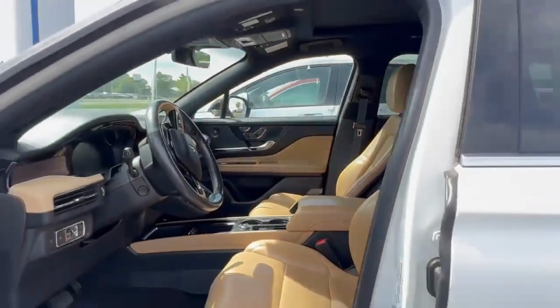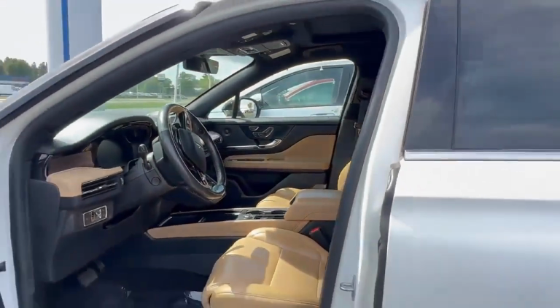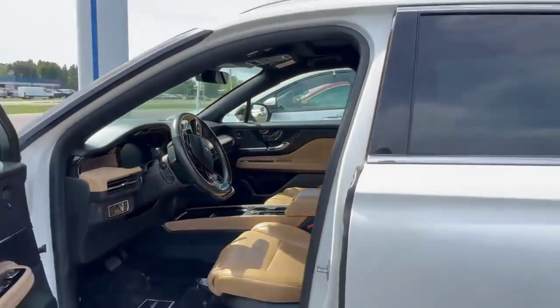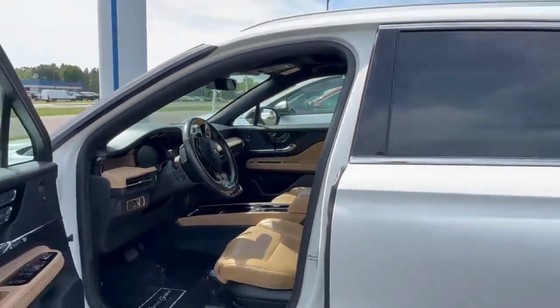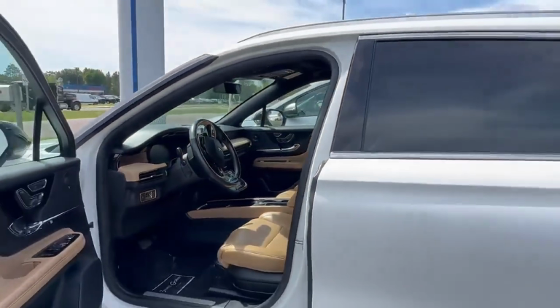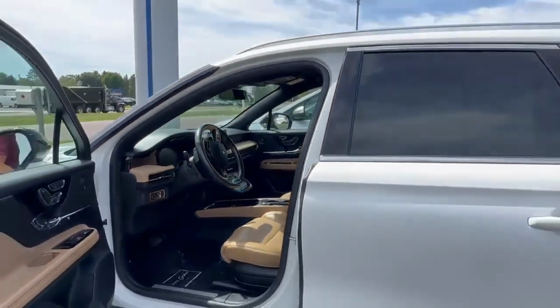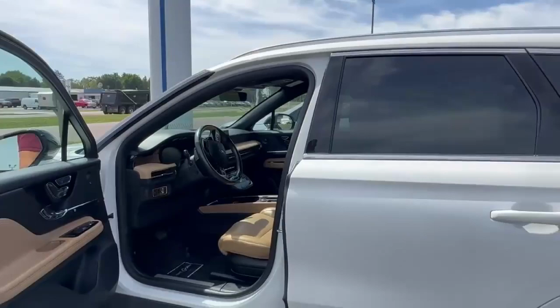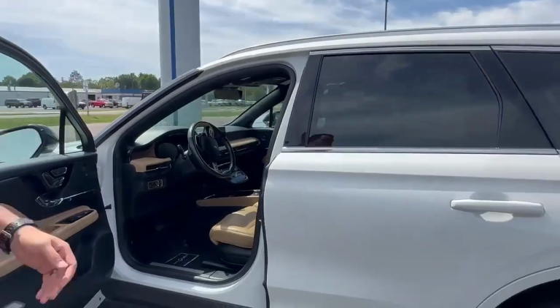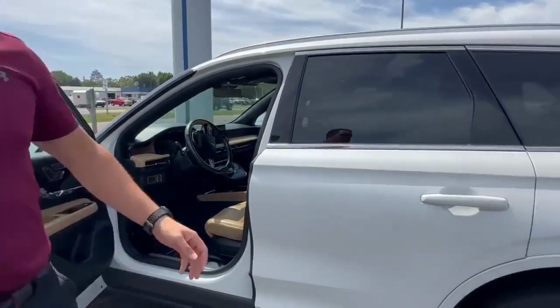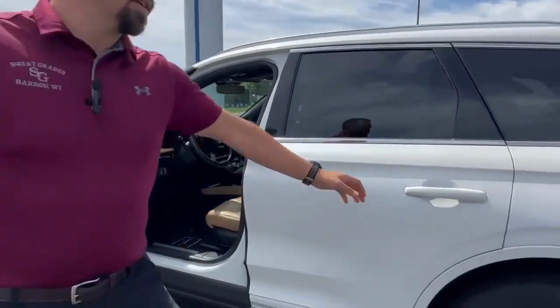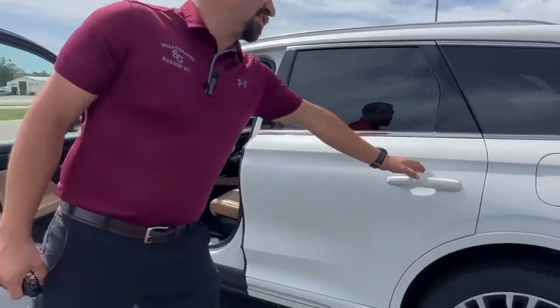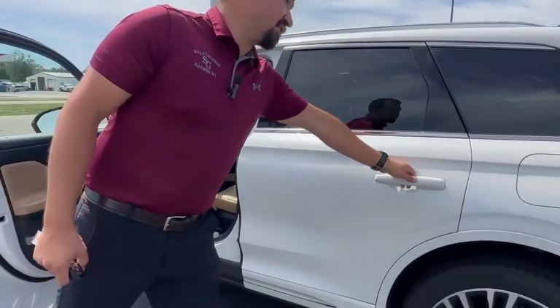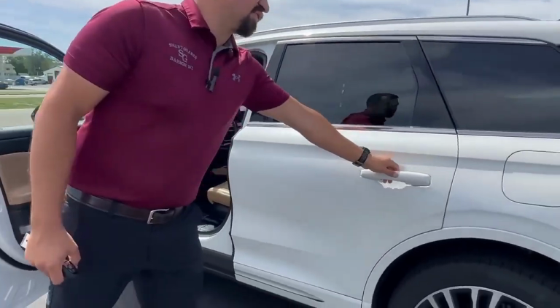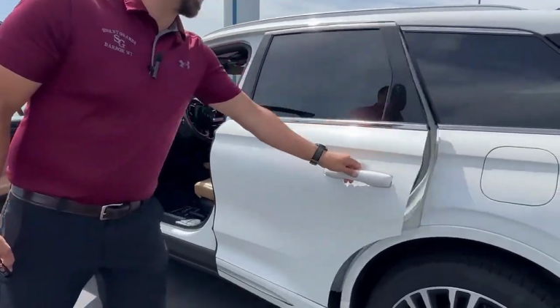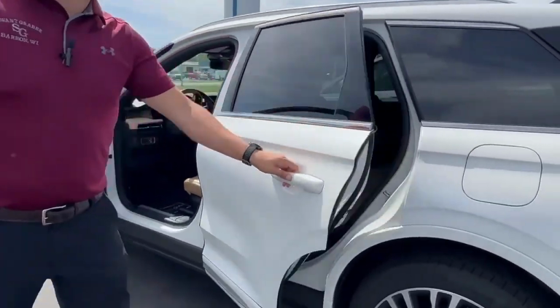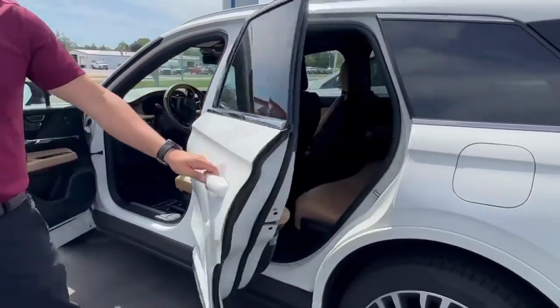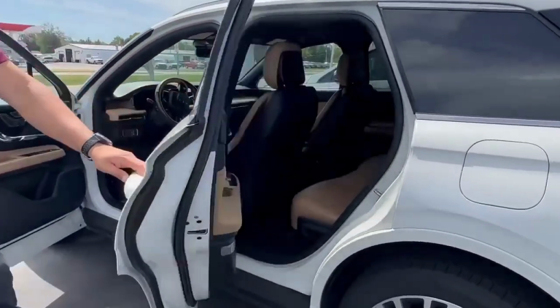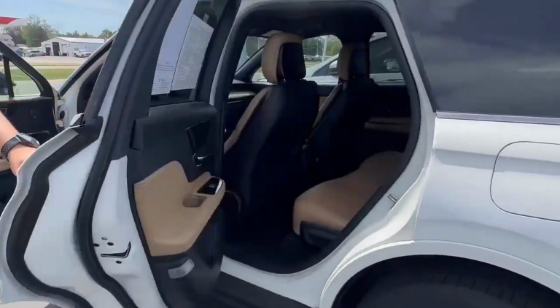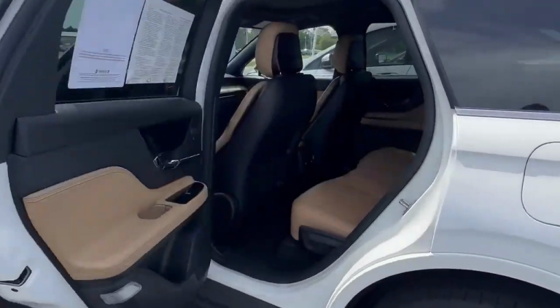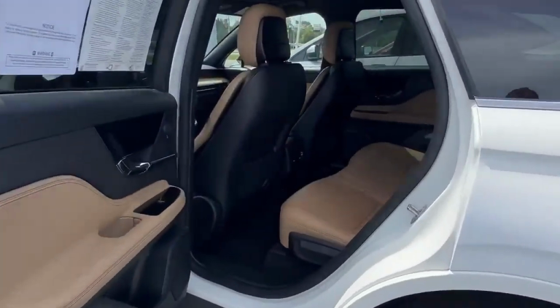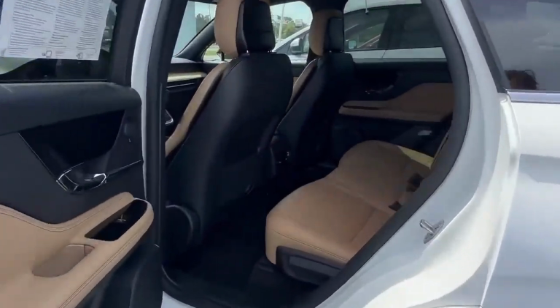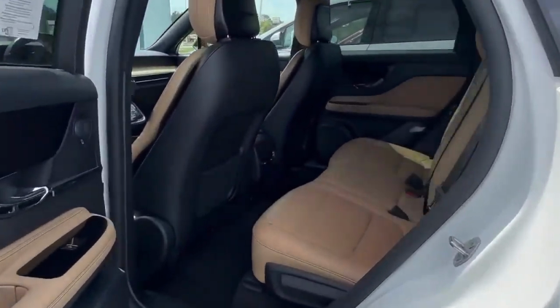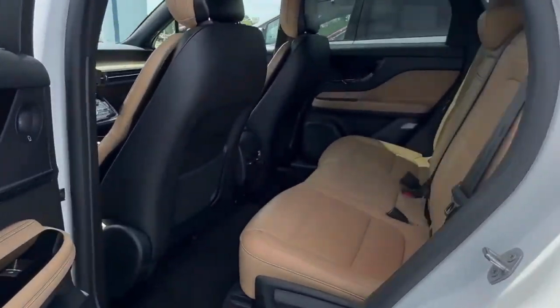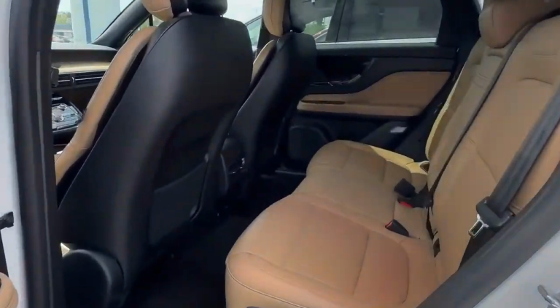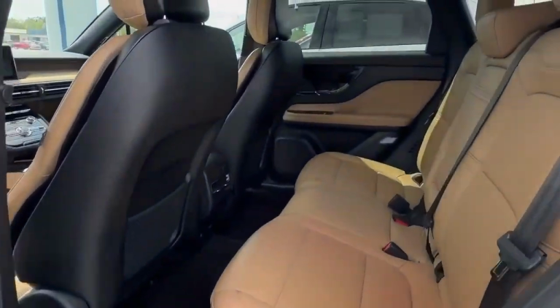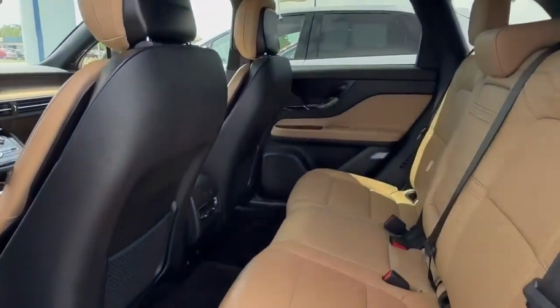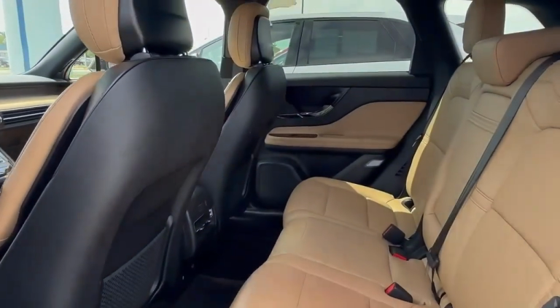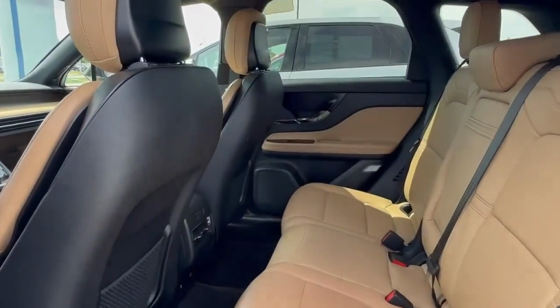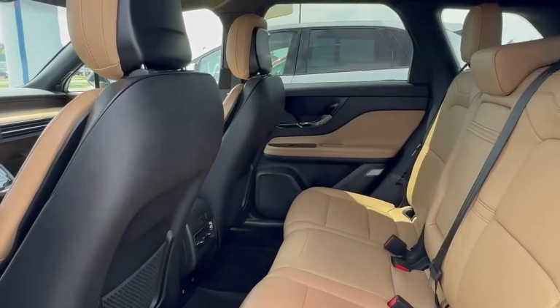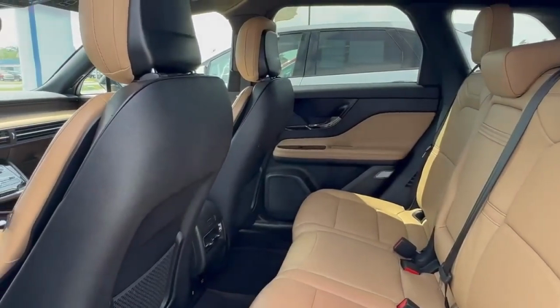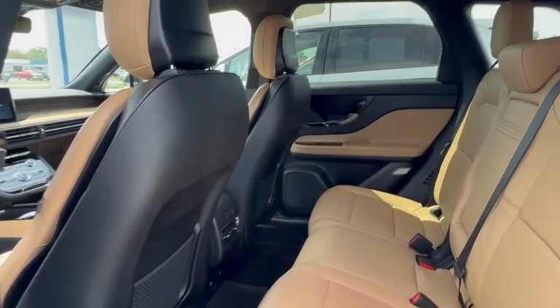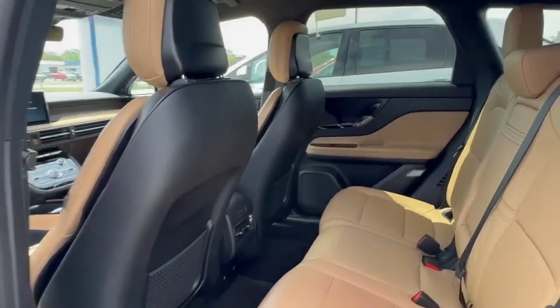Let's go ahead and take a look in the second row here quick. Now these vehicles are very similar in size to like the Ford Escapes, but a lot more luxurious.